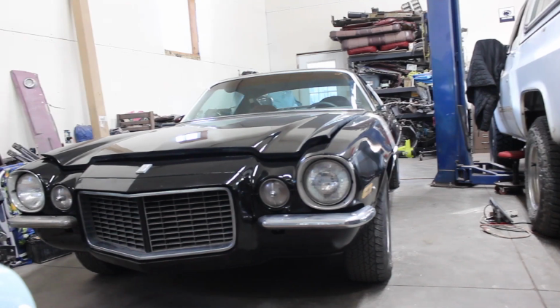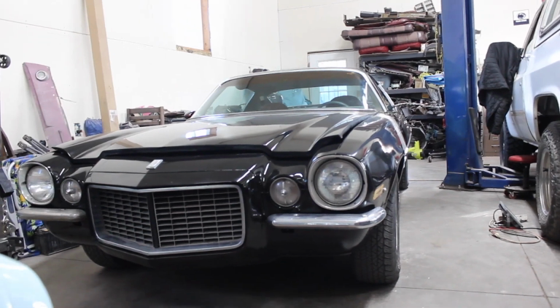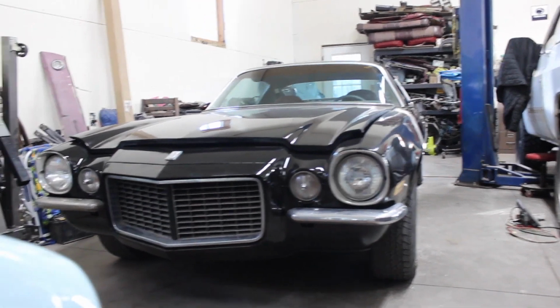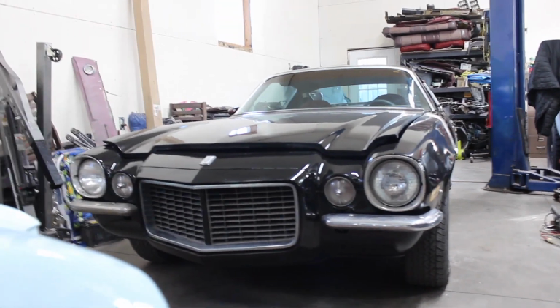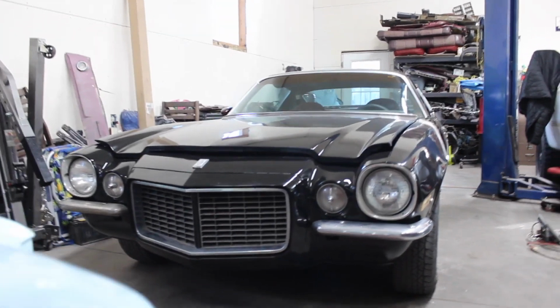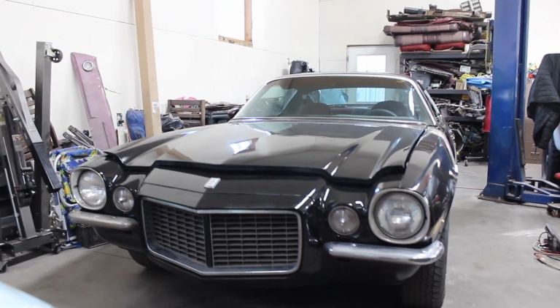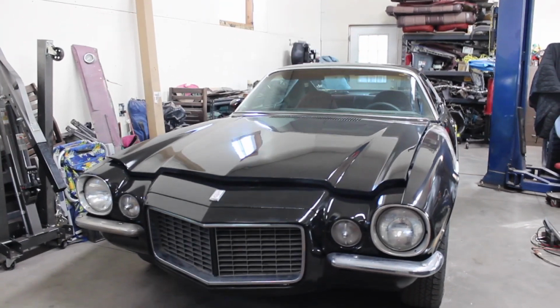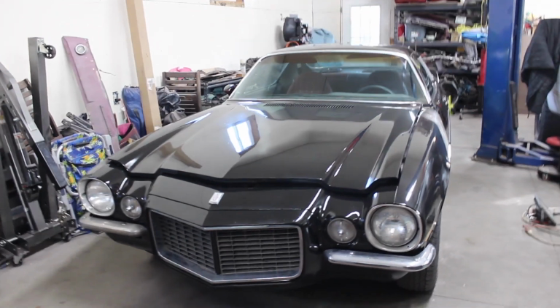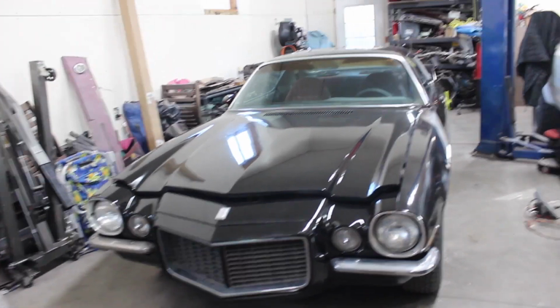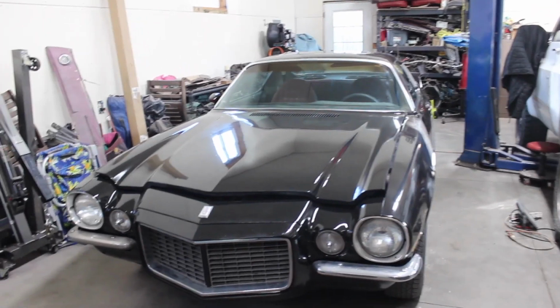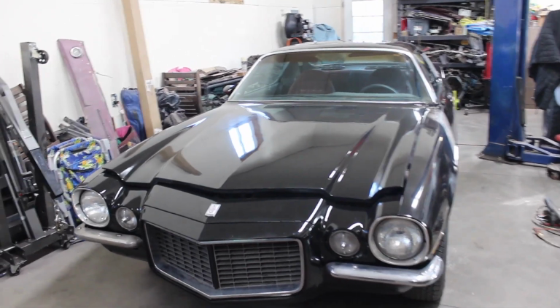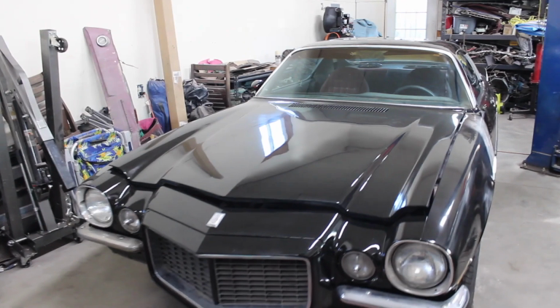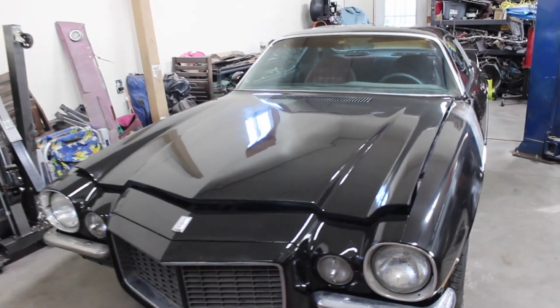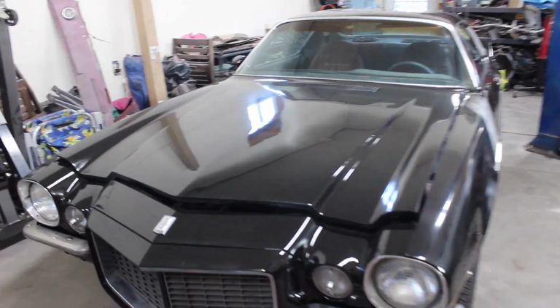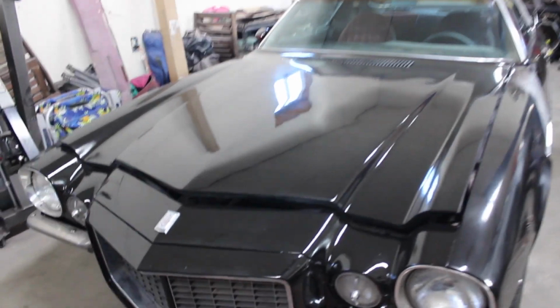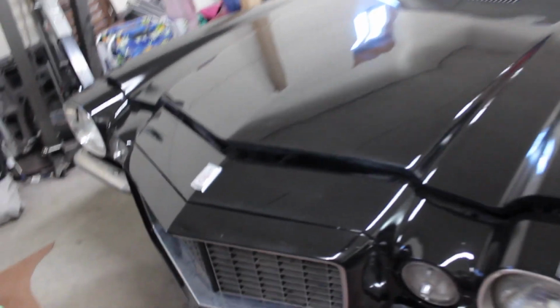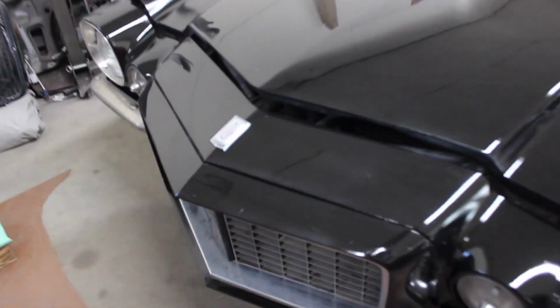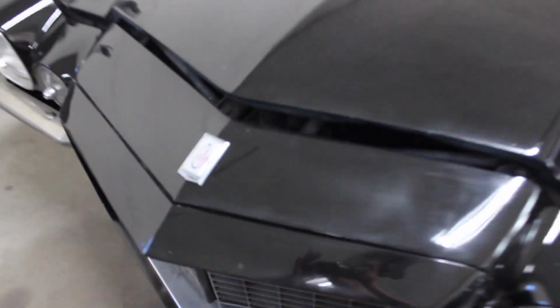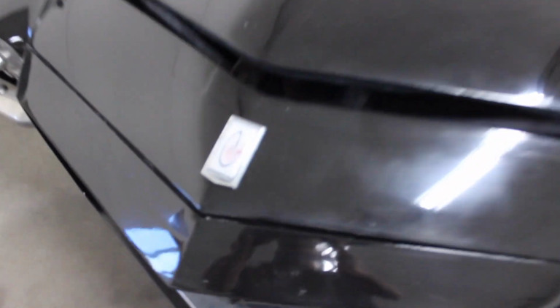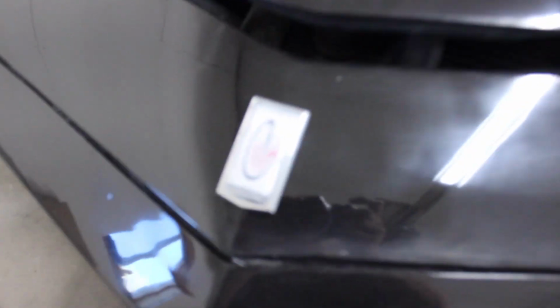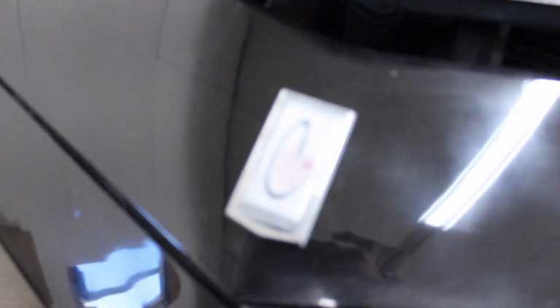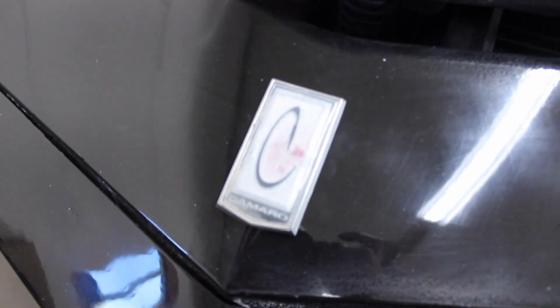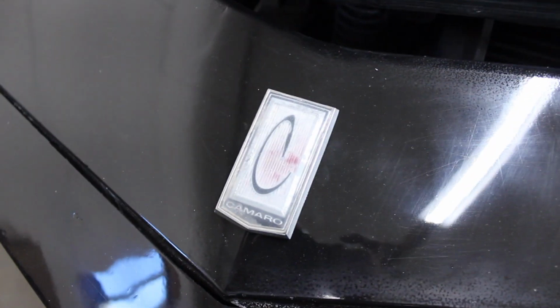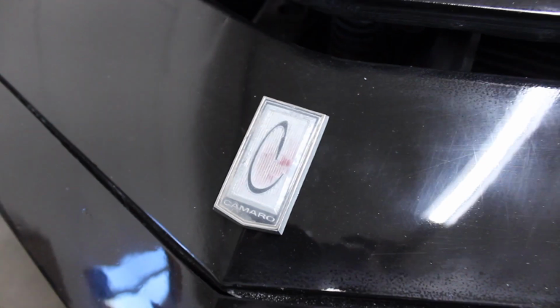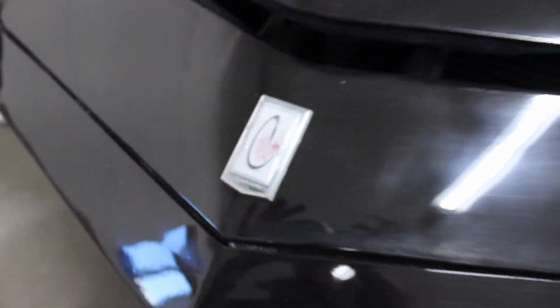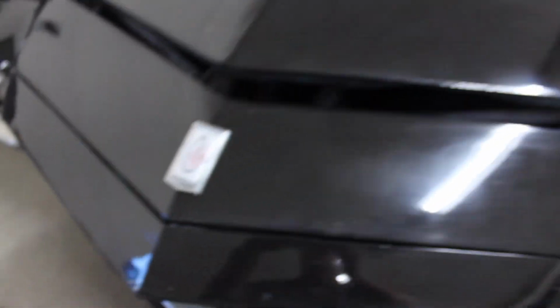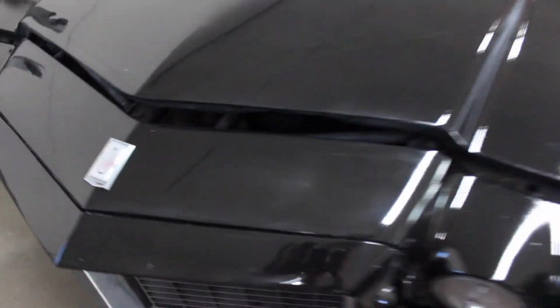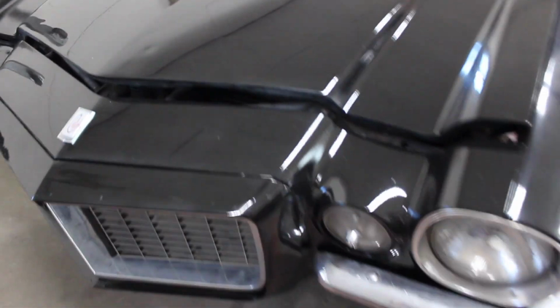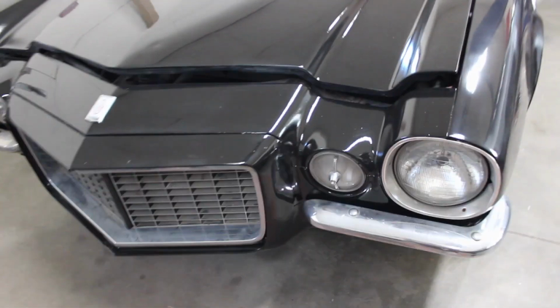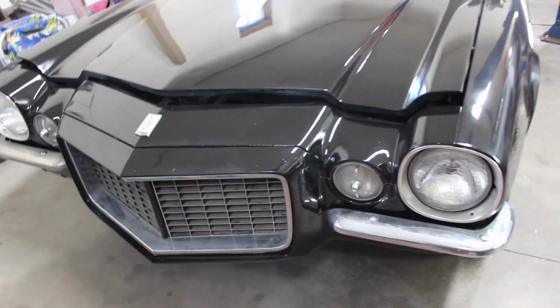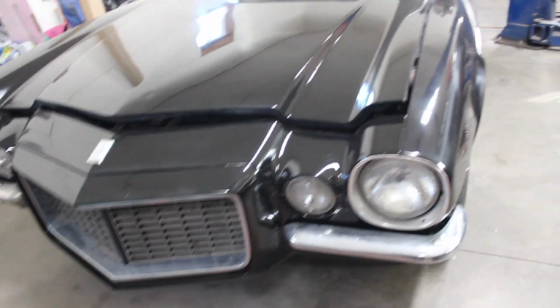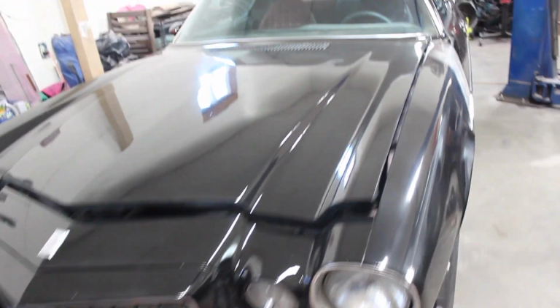That is going to, I believe for the most part, wrap it up on the Camaro series. I got all the emblems put on, and I used all the old ones that came with it — all the bumper, all the grille.